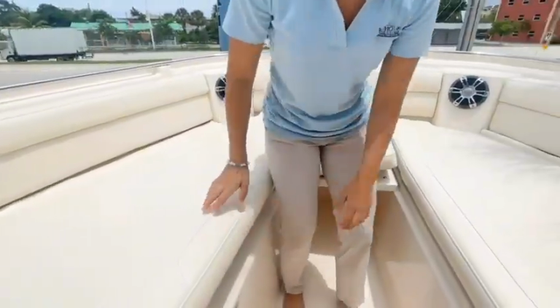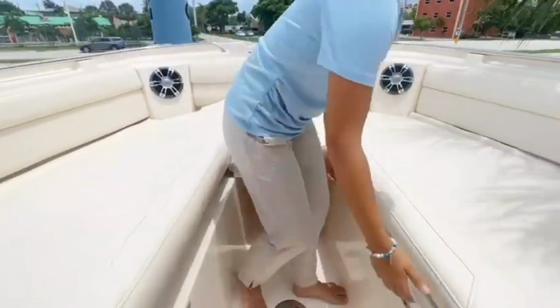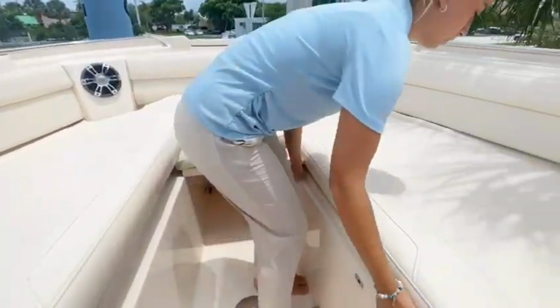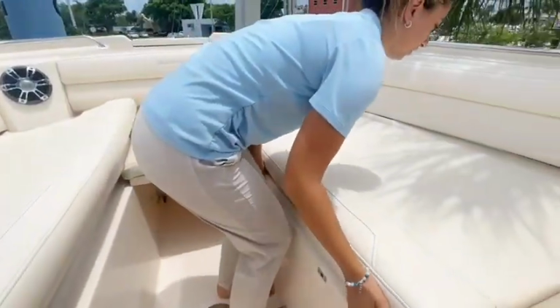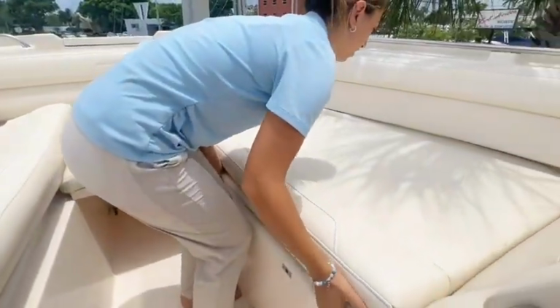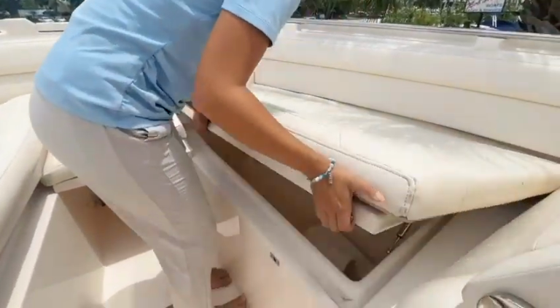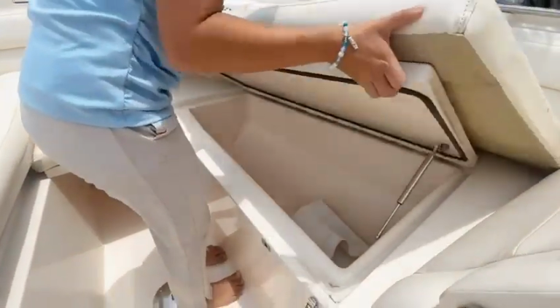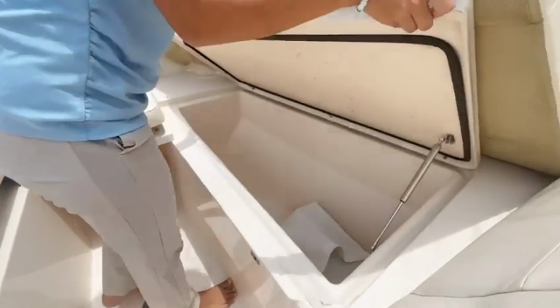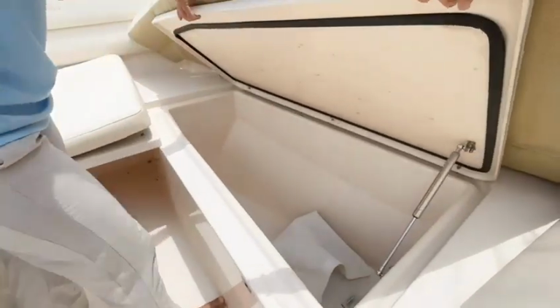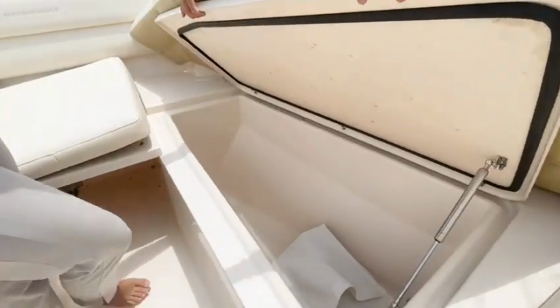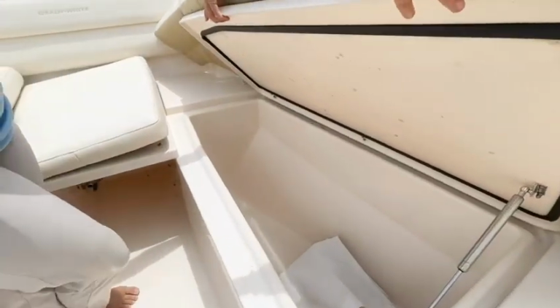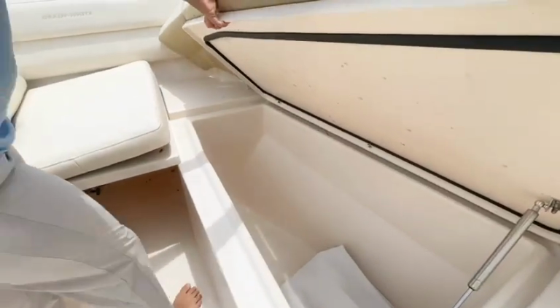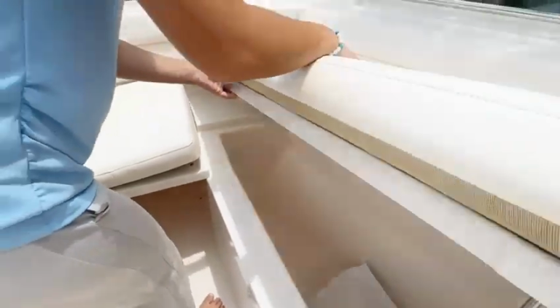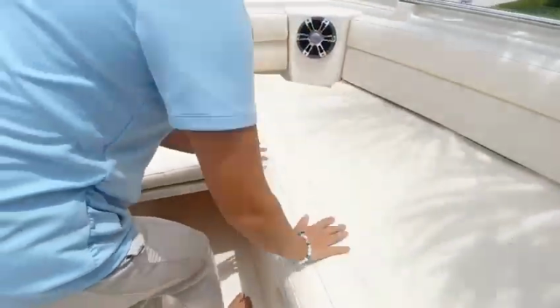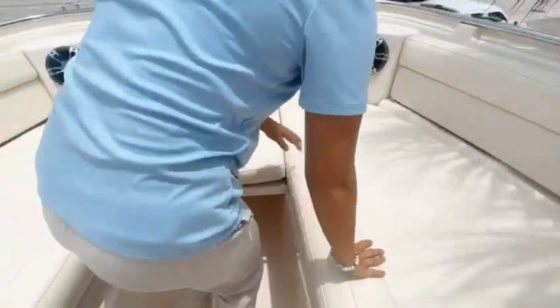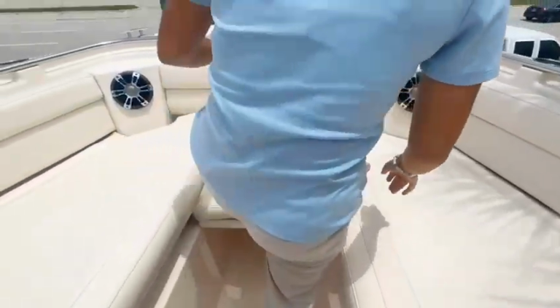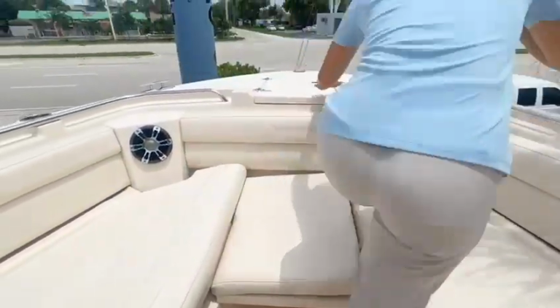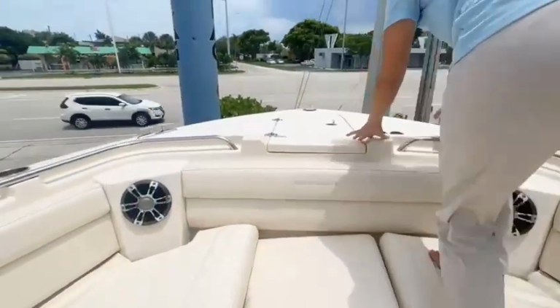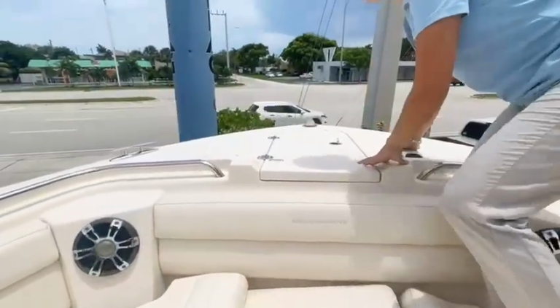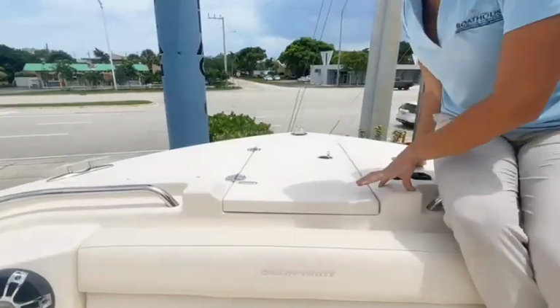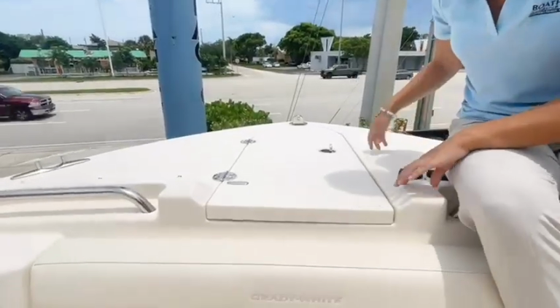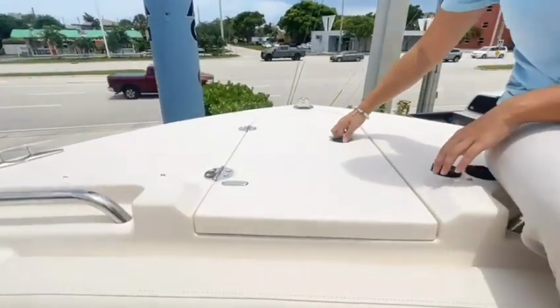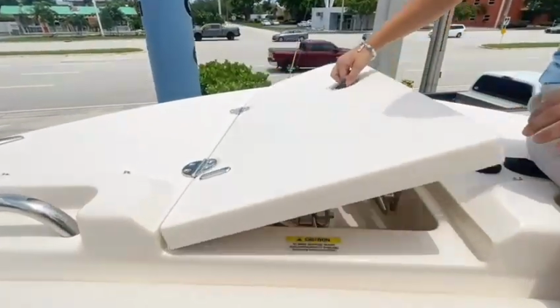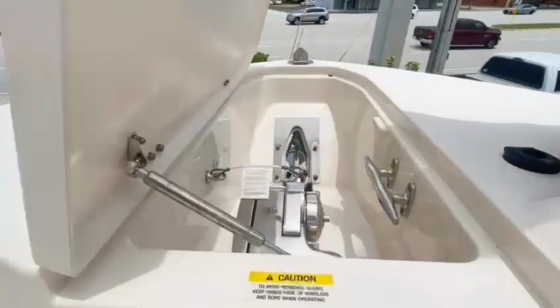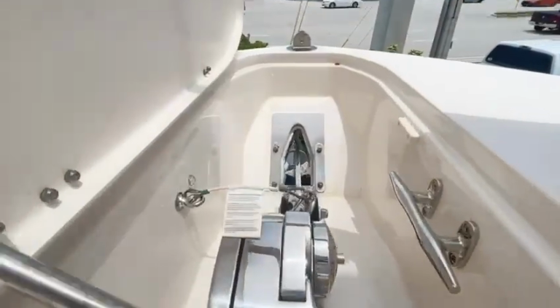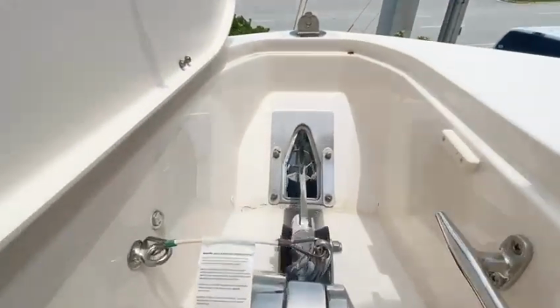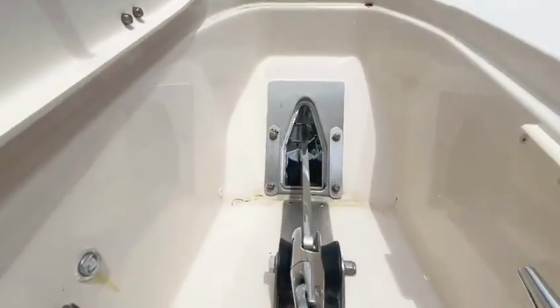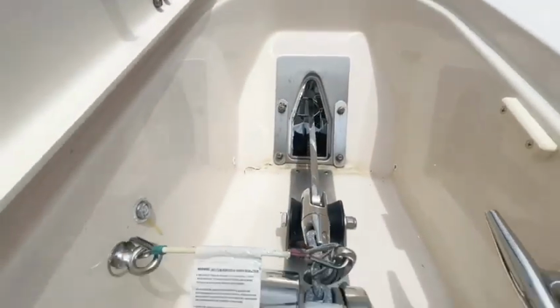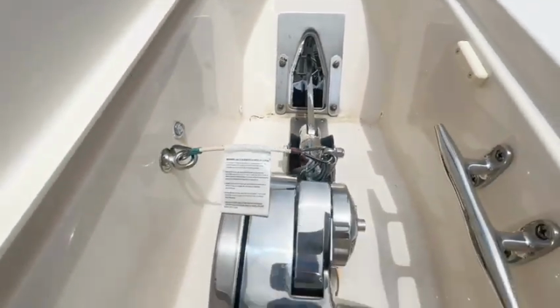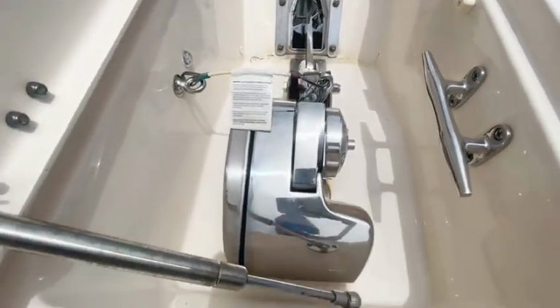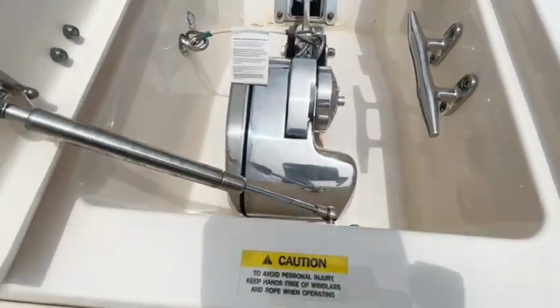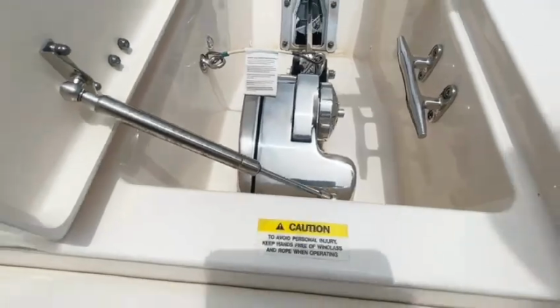Right over here we have another fish box or storage. At the top of the bow we have our windlass, which you can control at the bow as well as from the captain's seat.